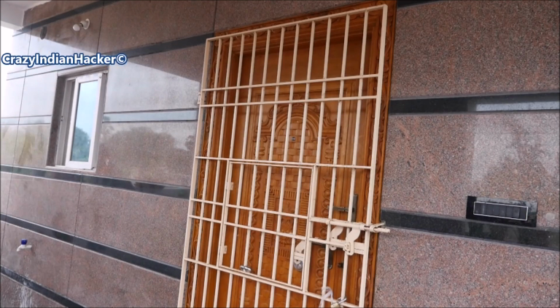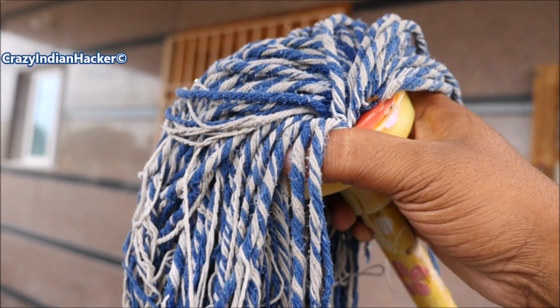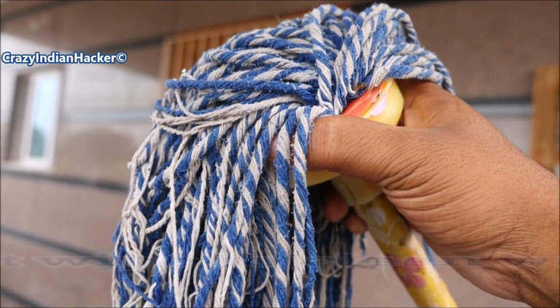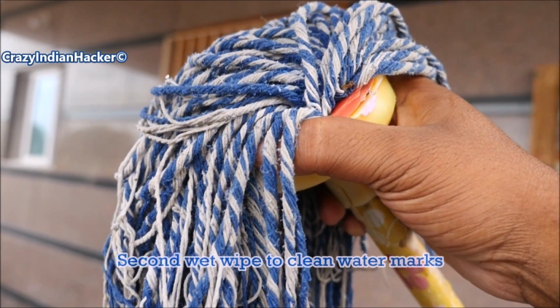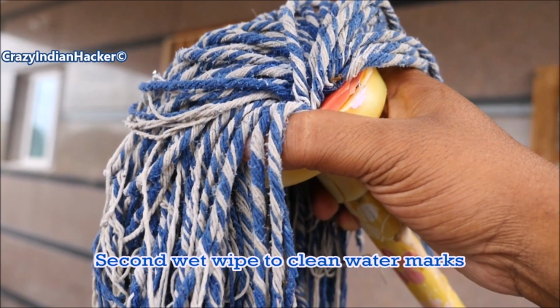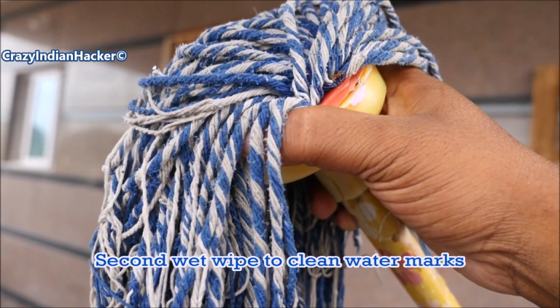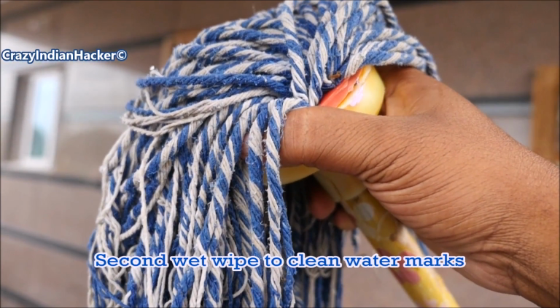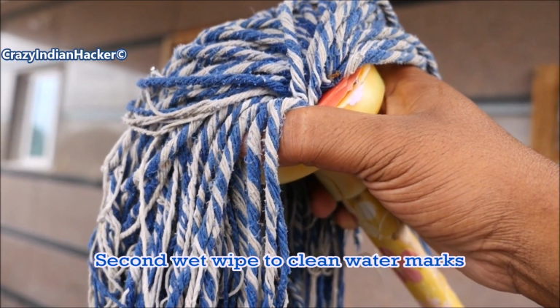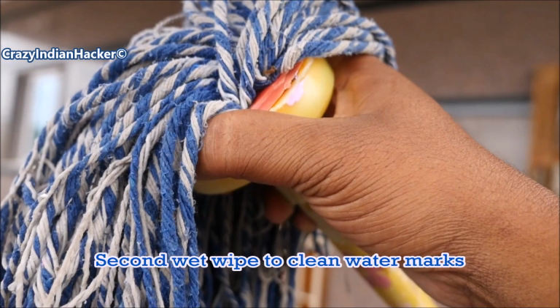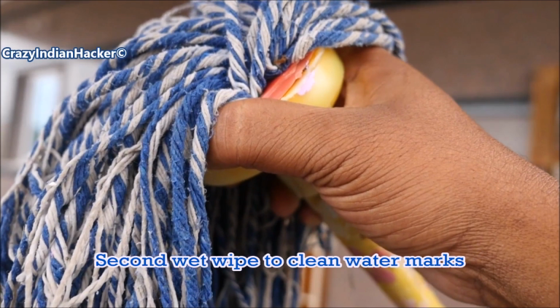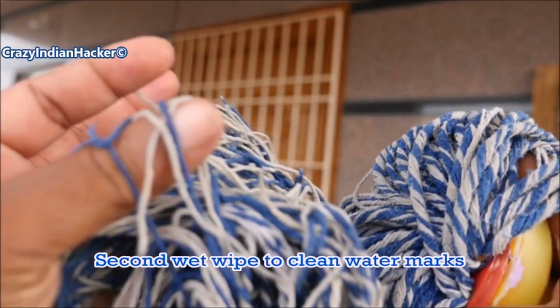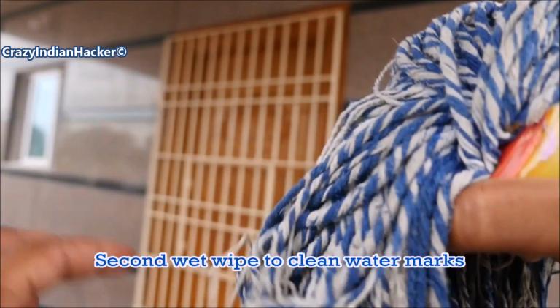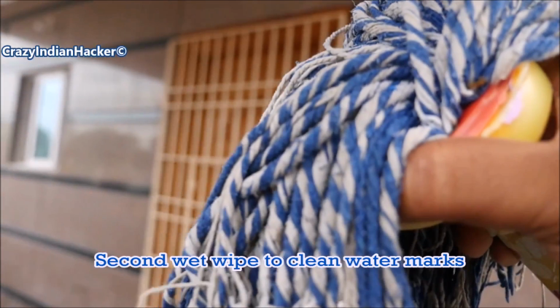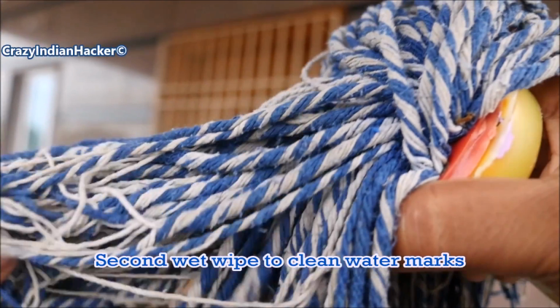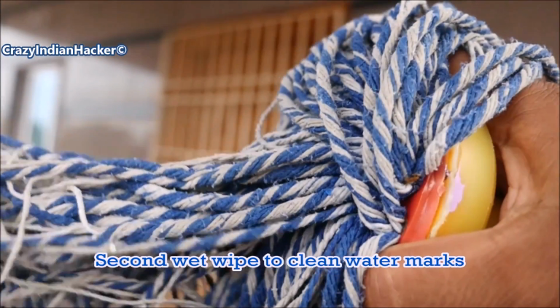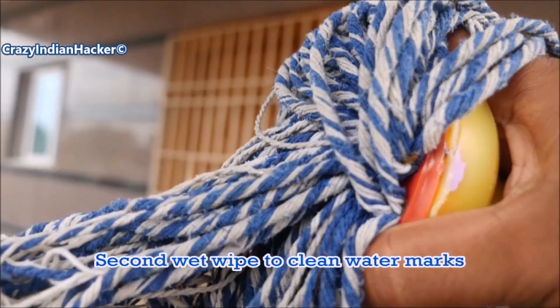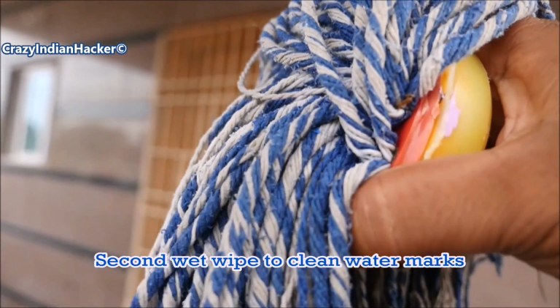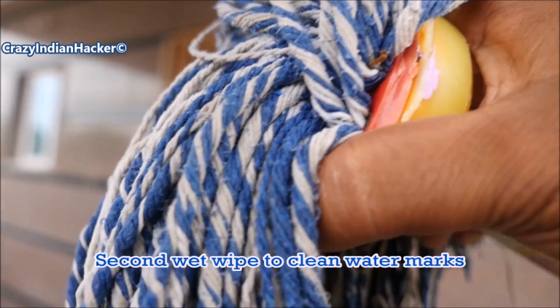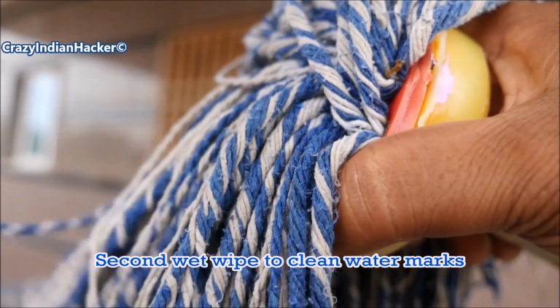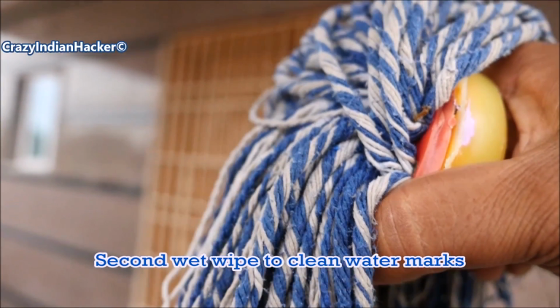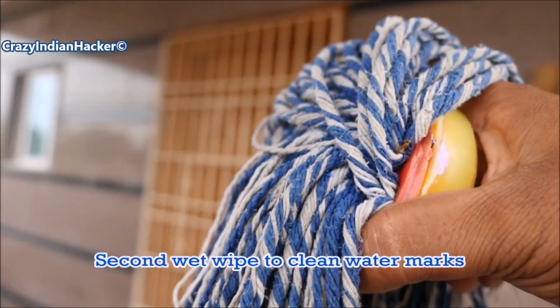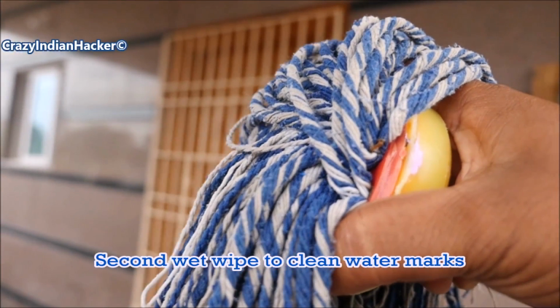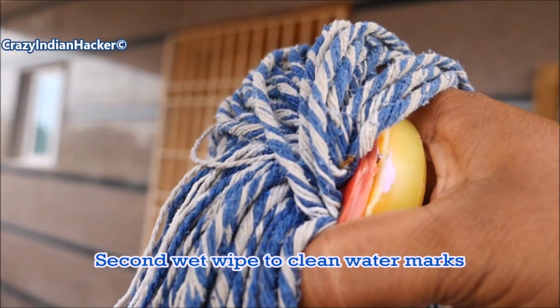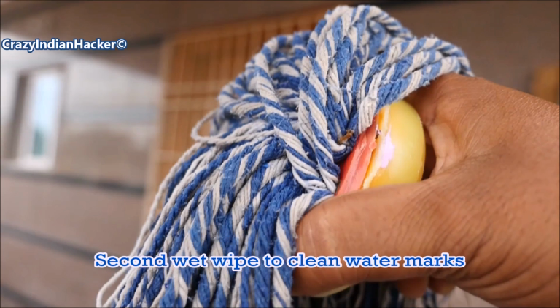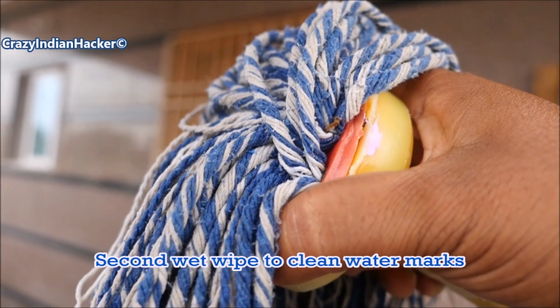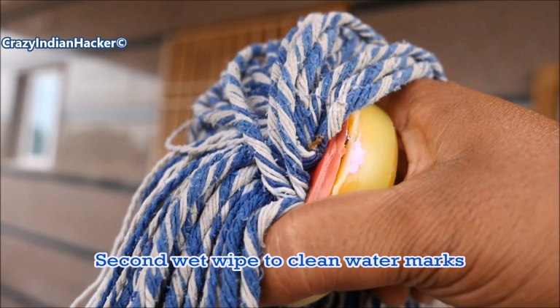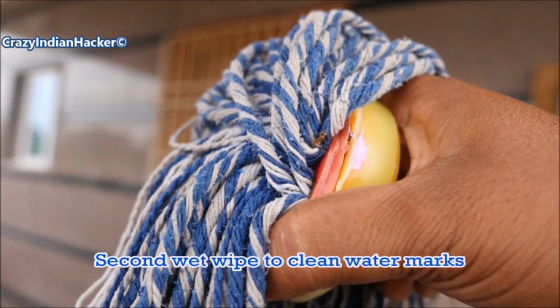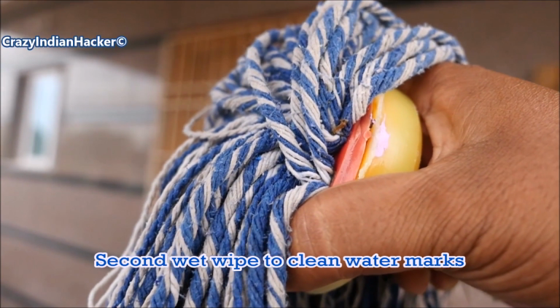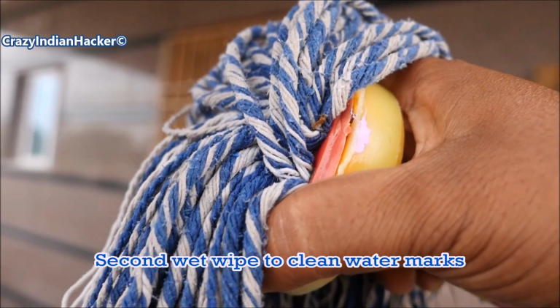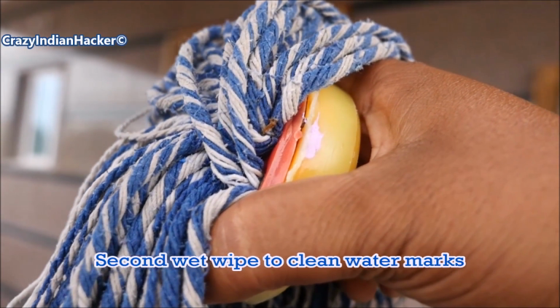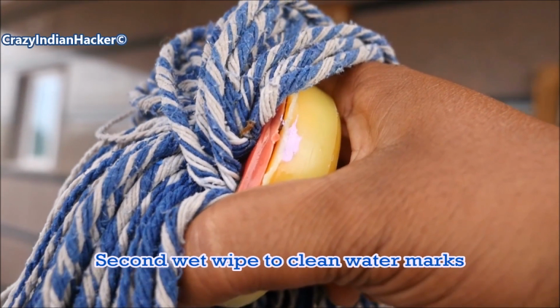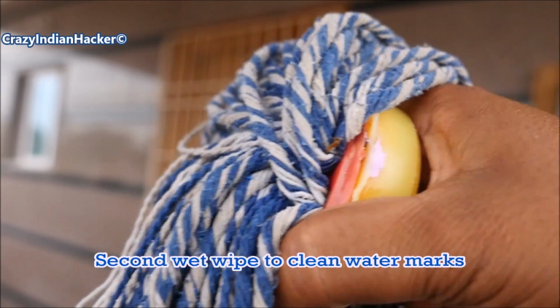Immediately clean with normal wet water — clean with this right away. If there are any stains or dirt, it will come off at that time as well.